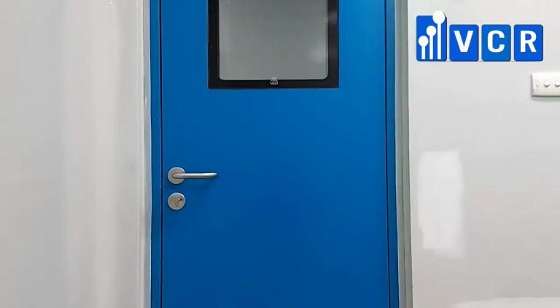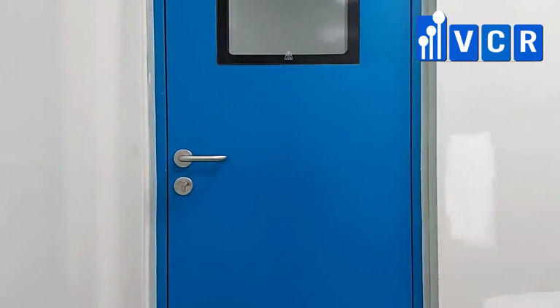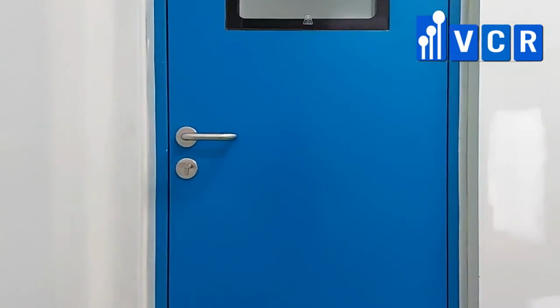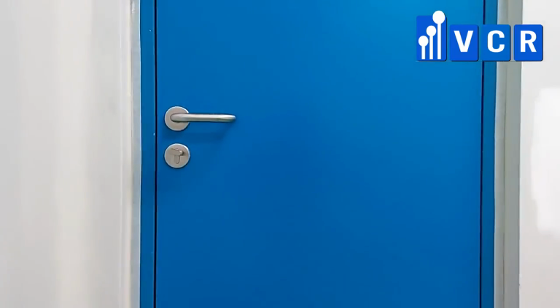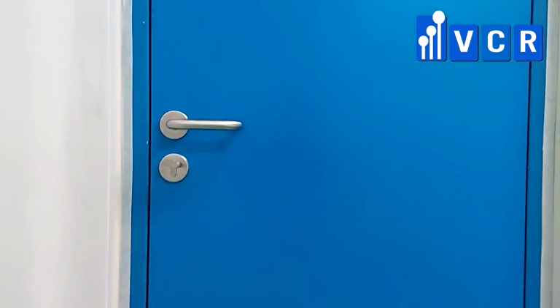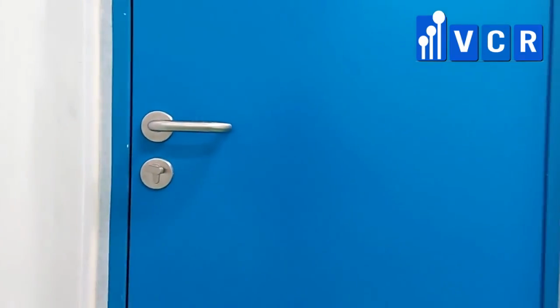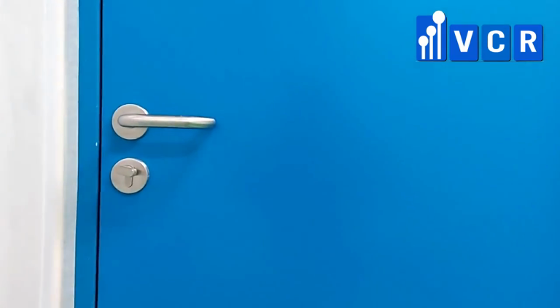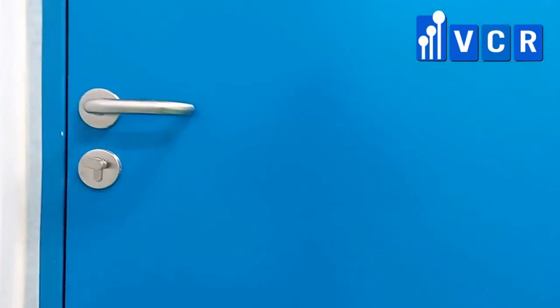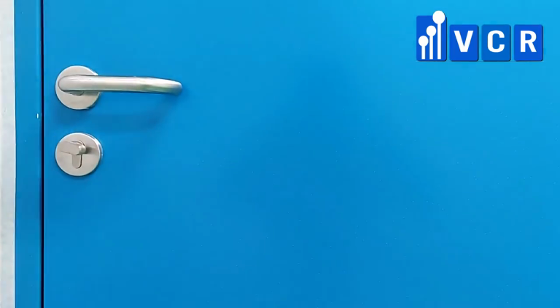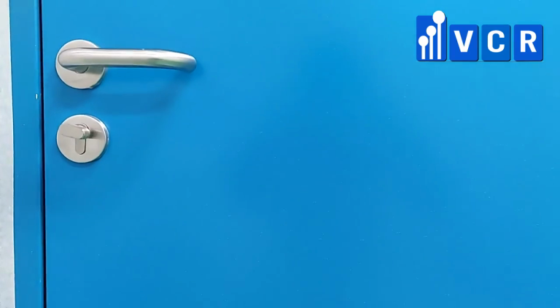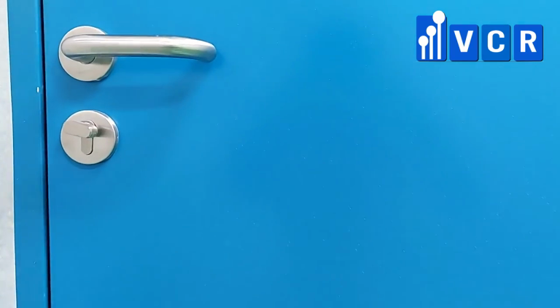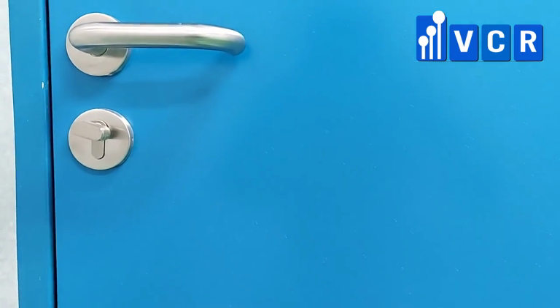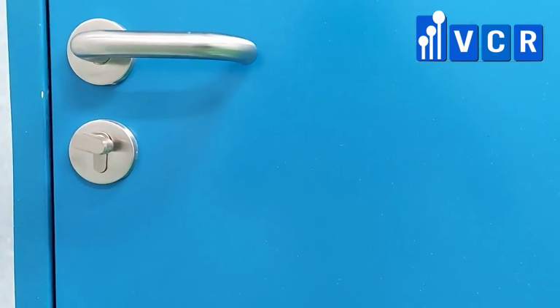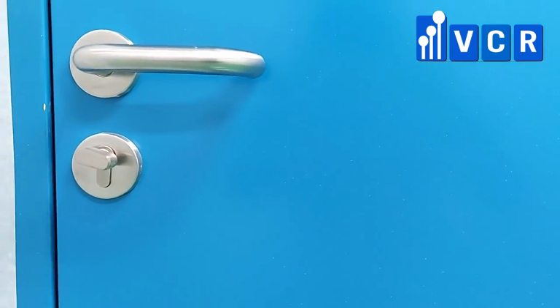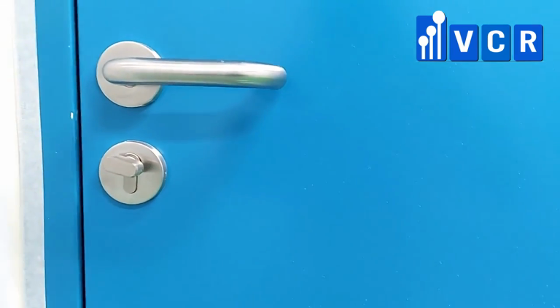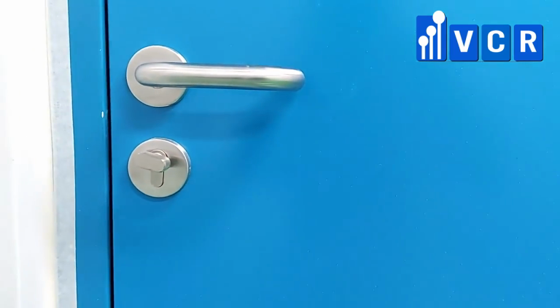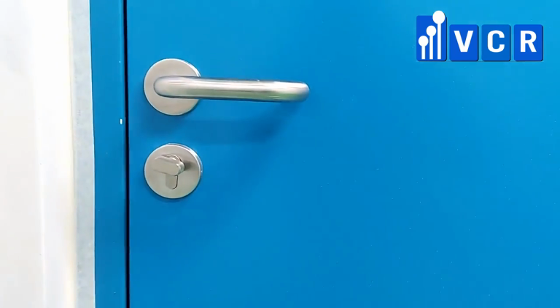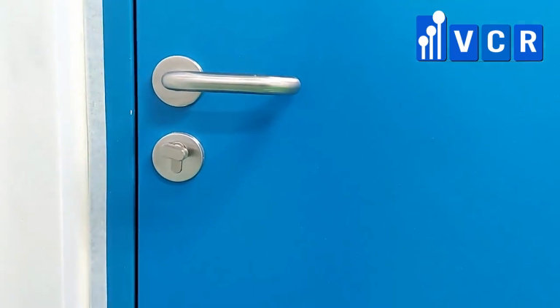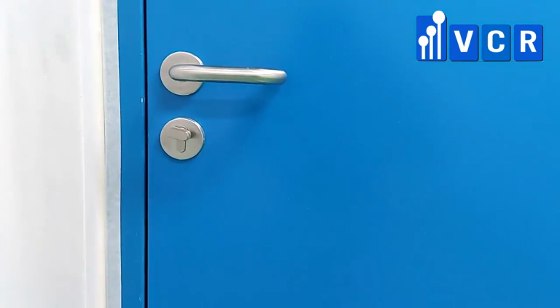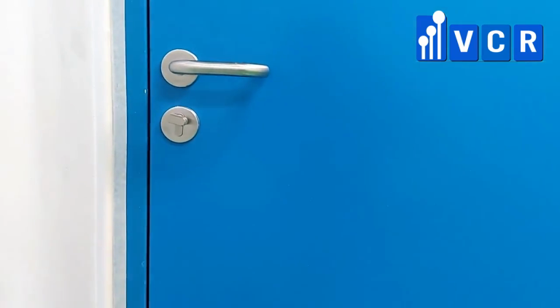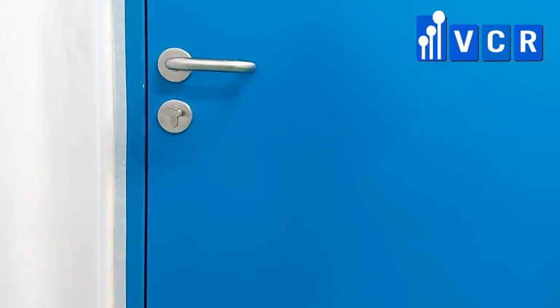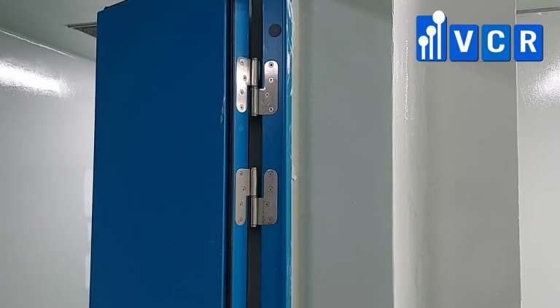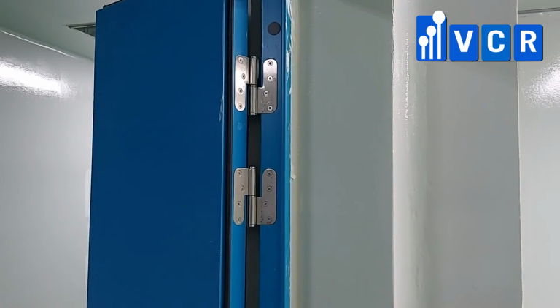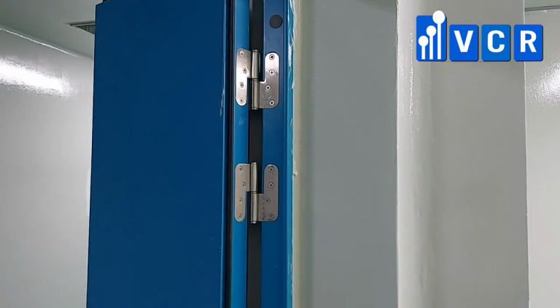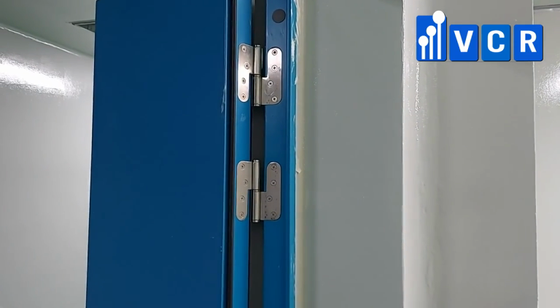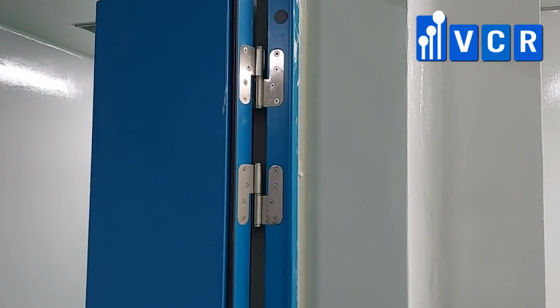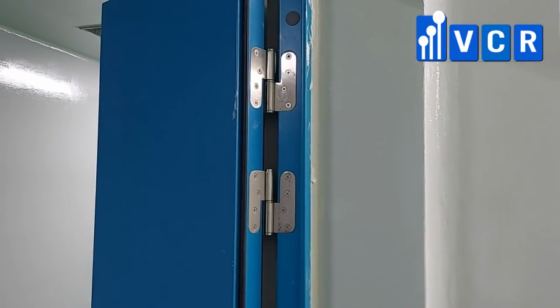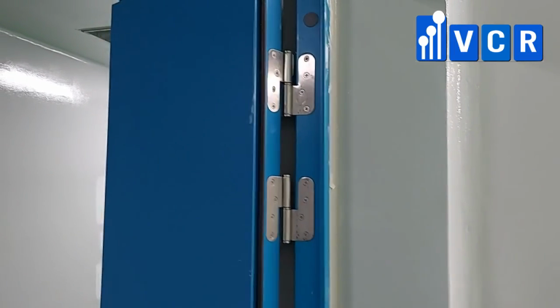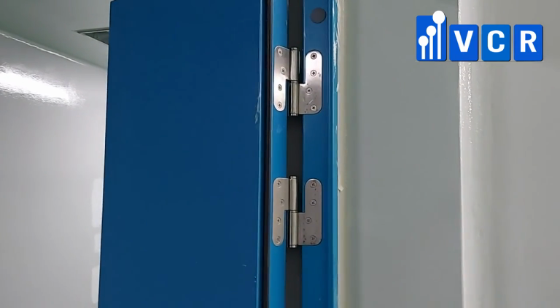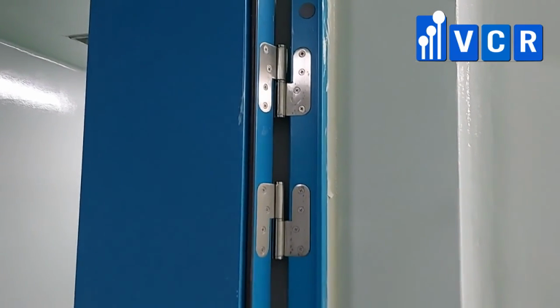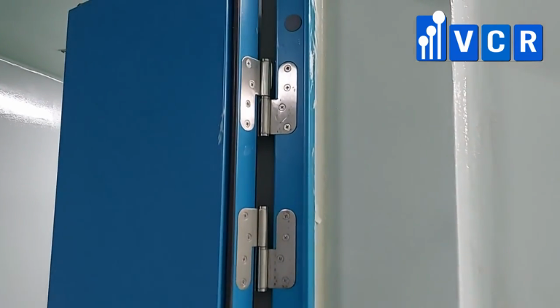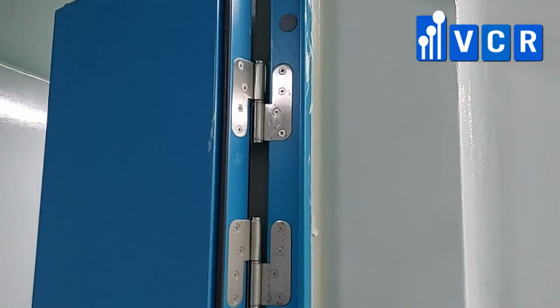The door lock used in this project is a mortise lock with an escutcheon, very easy to clean. The door hinge is made of stainless steel 304.